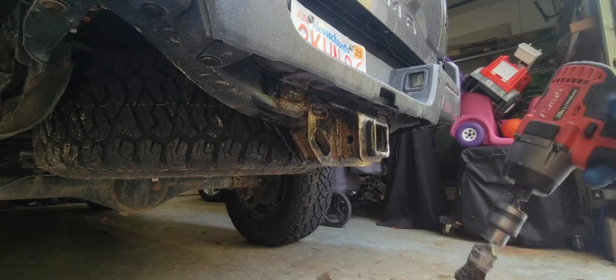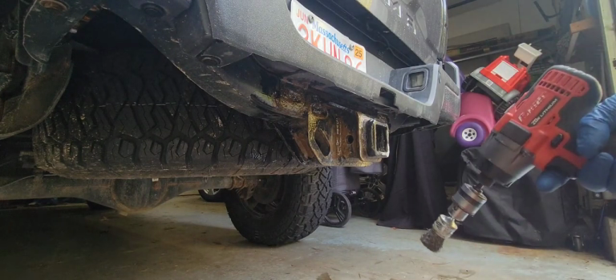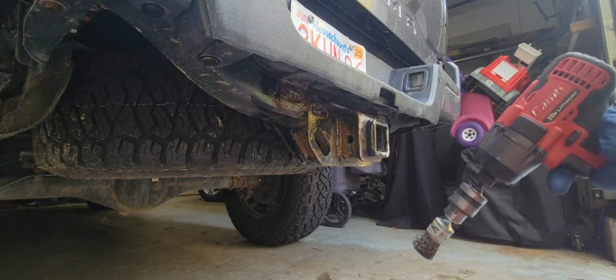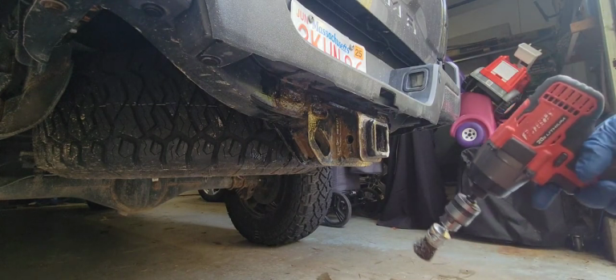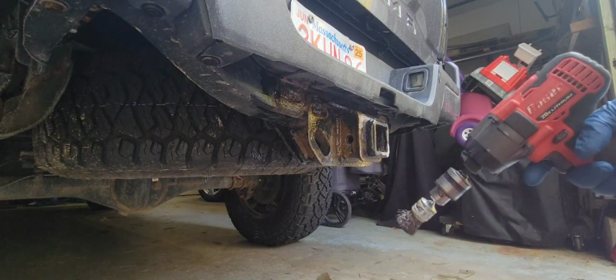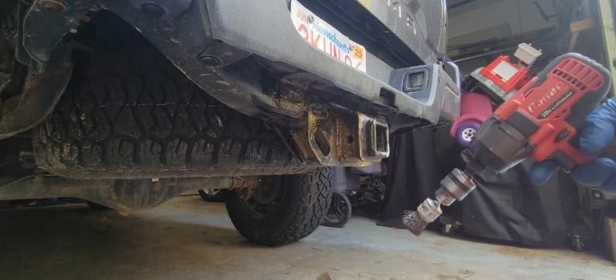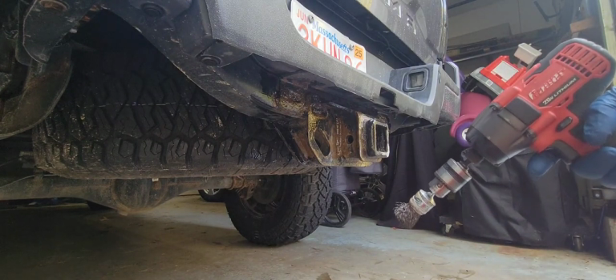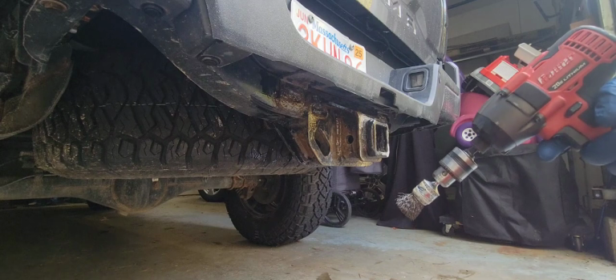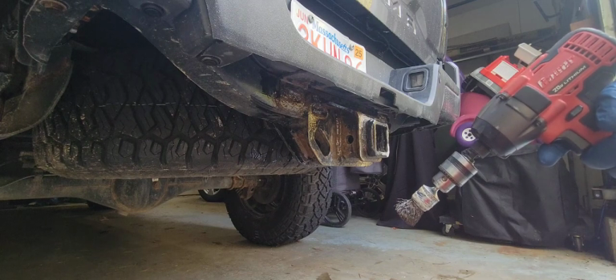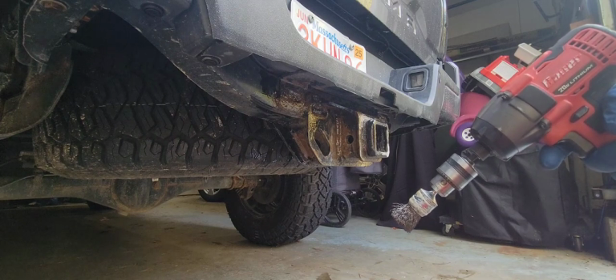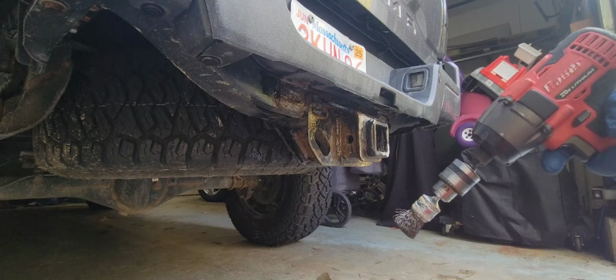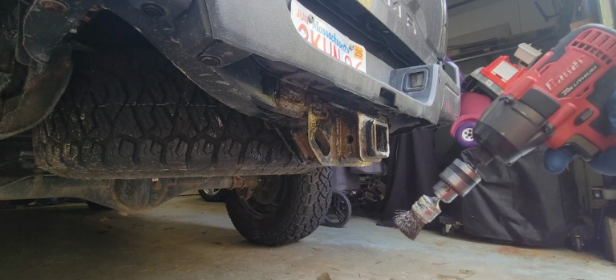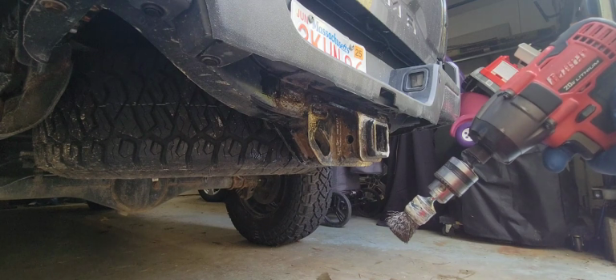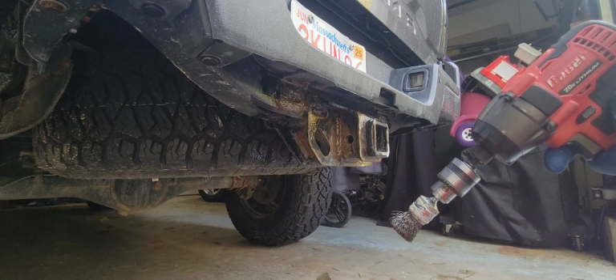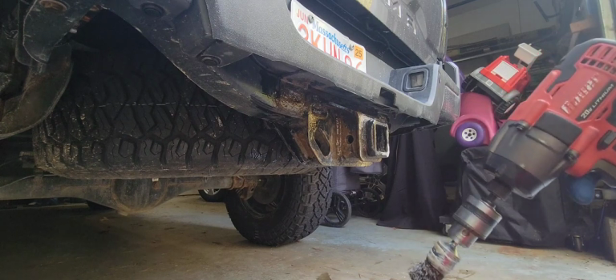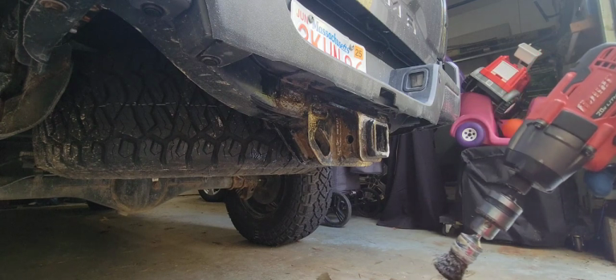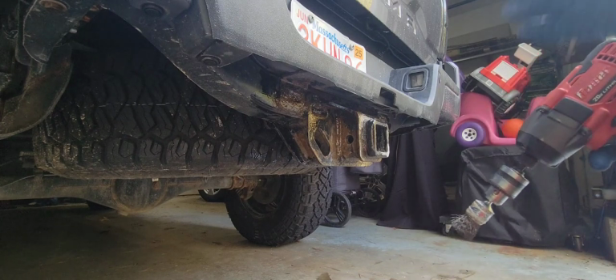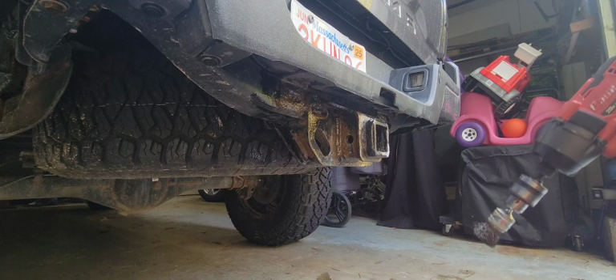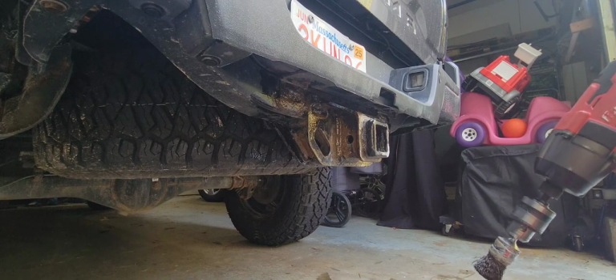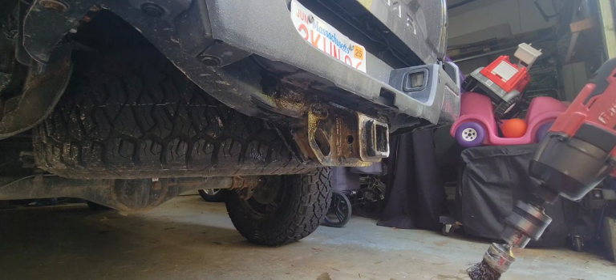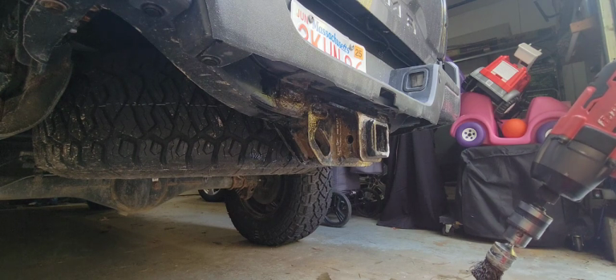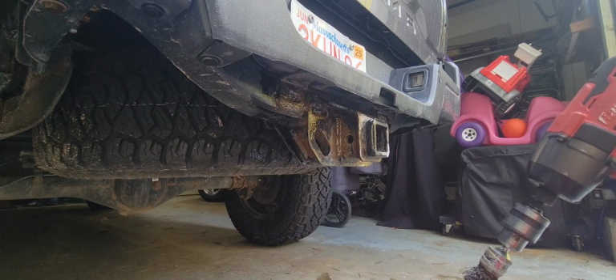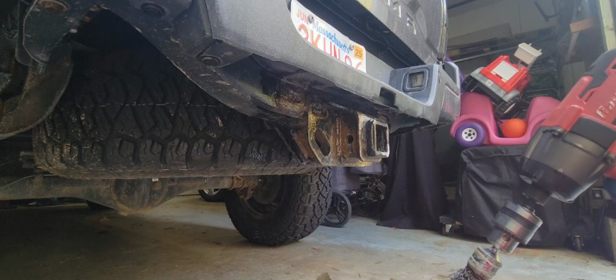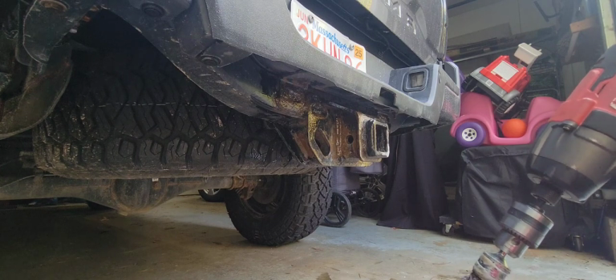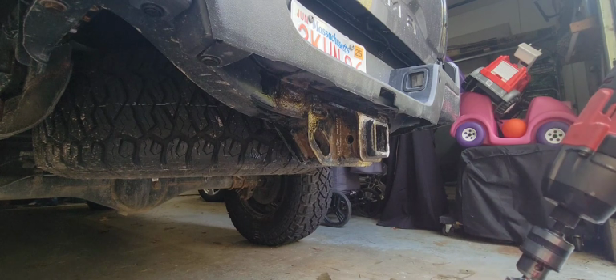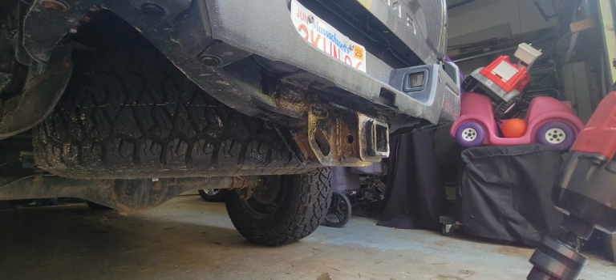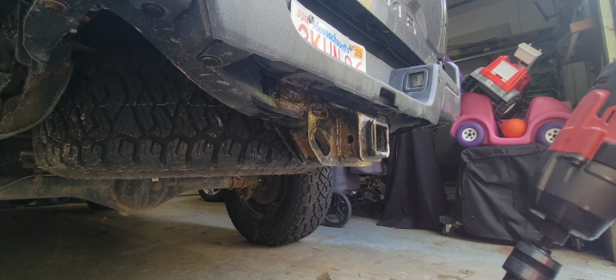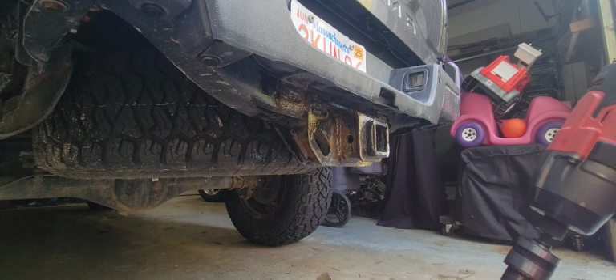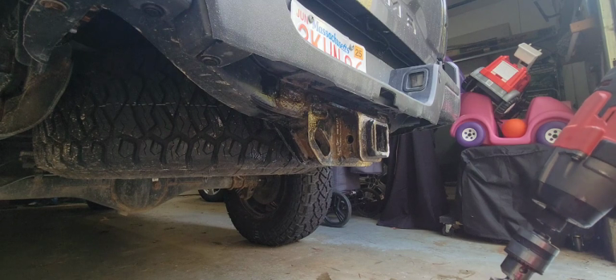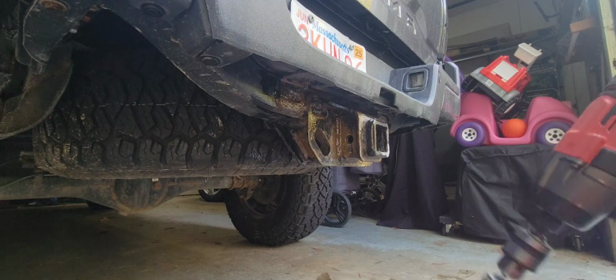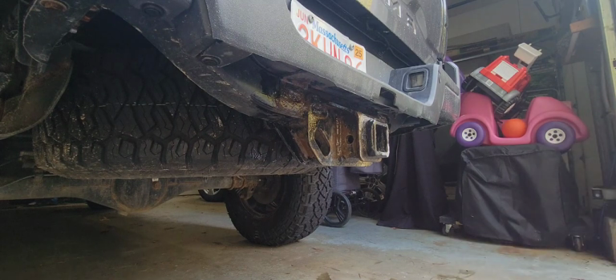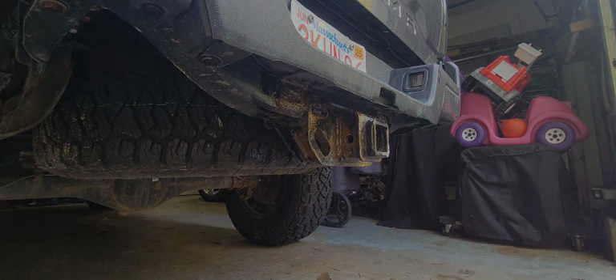So we'll go ahead and let this sit for another 20 to 30 minutes, and I'll come back, spray it all down with water, get it nice and clean, and let it fully dry for the Steel-It coating. All right, hang tight.